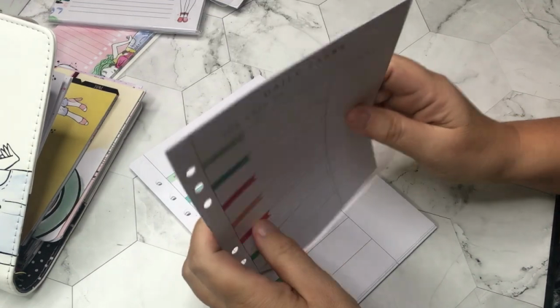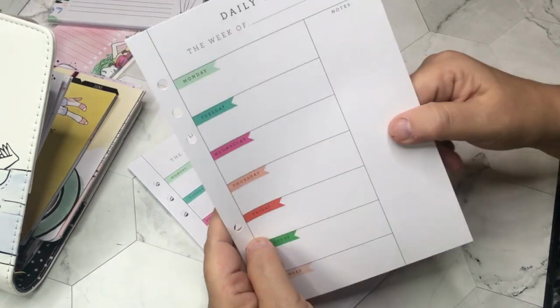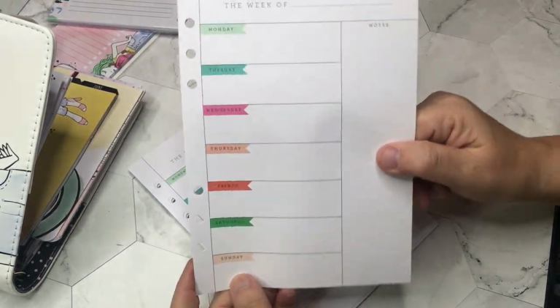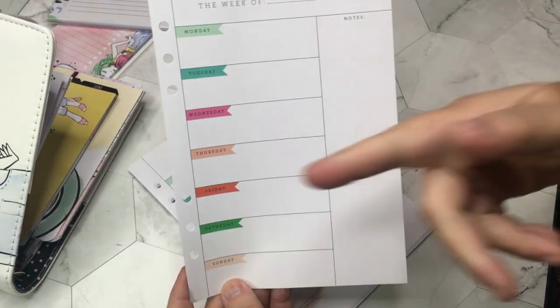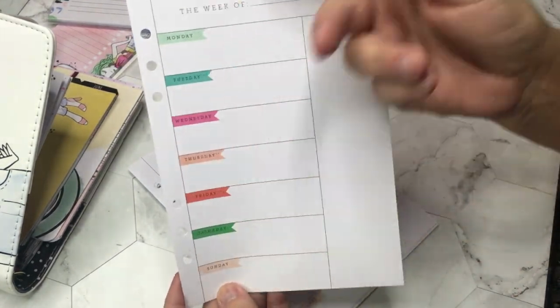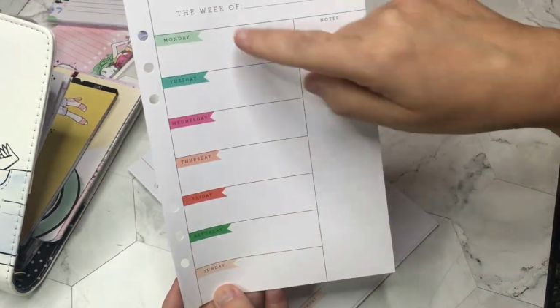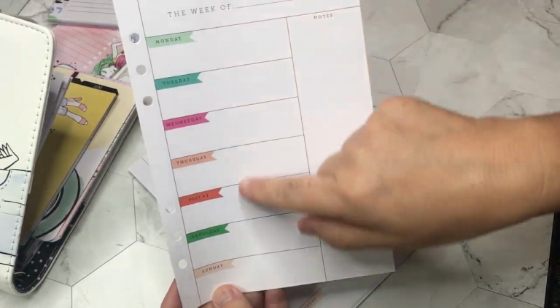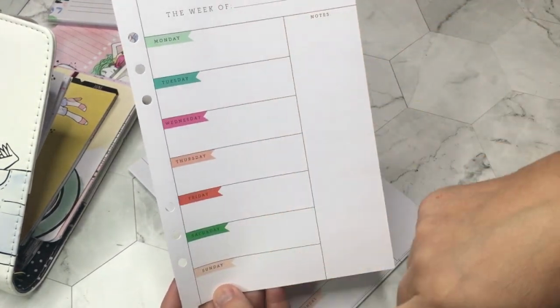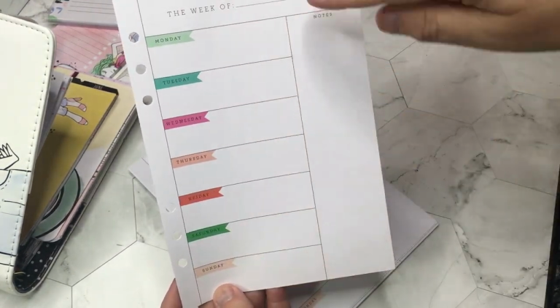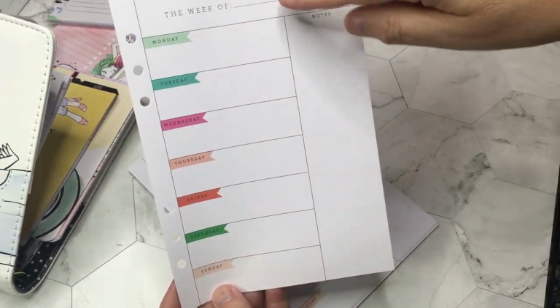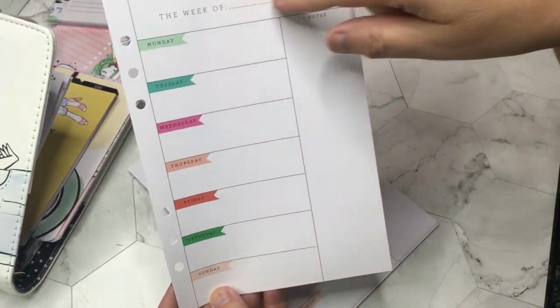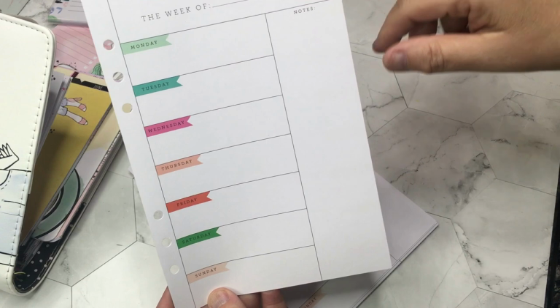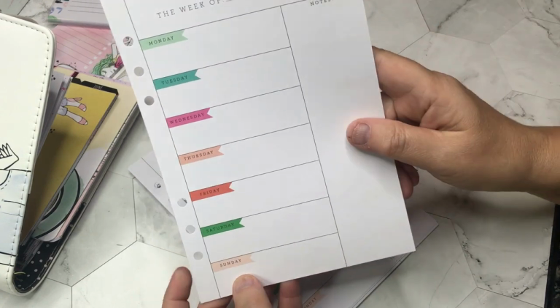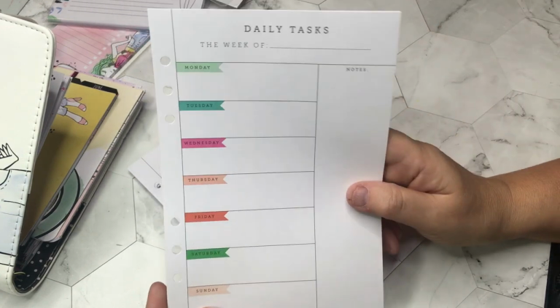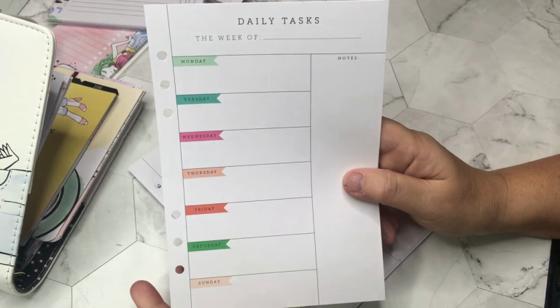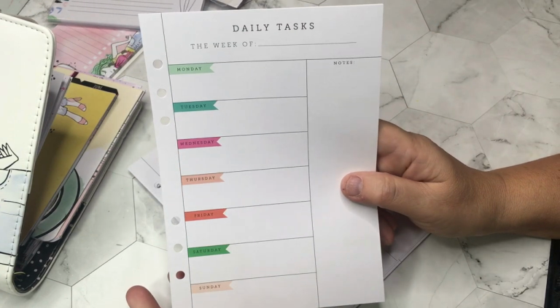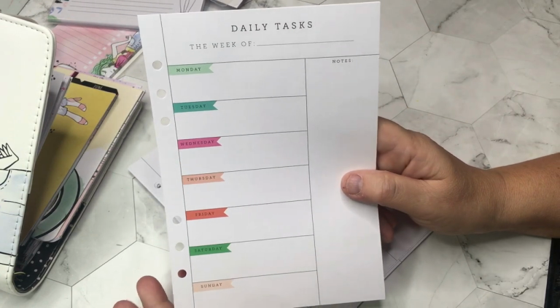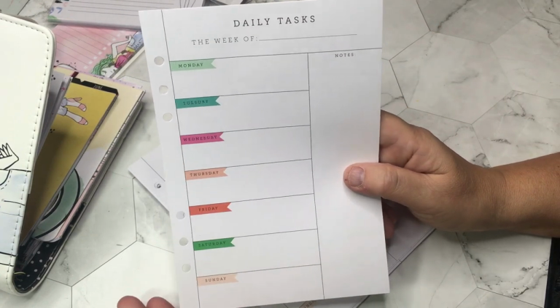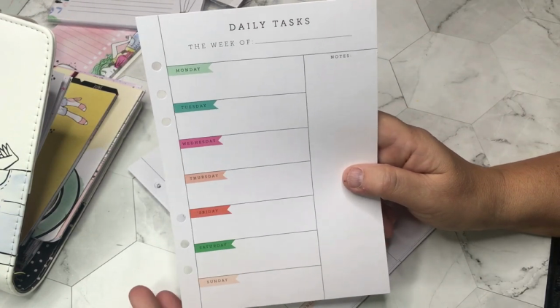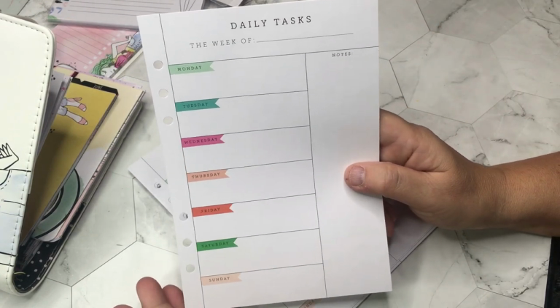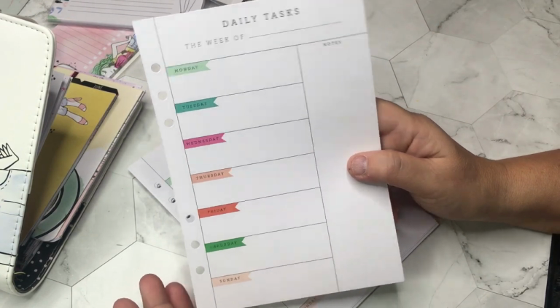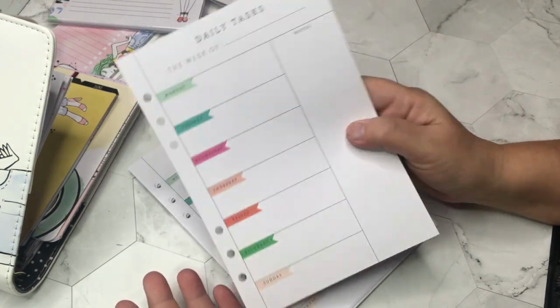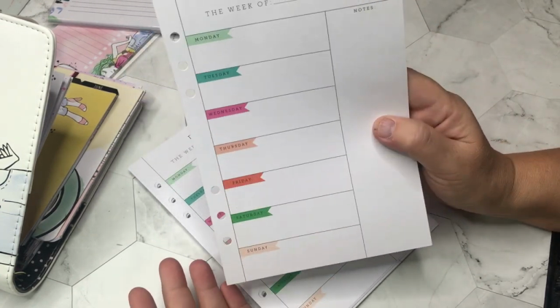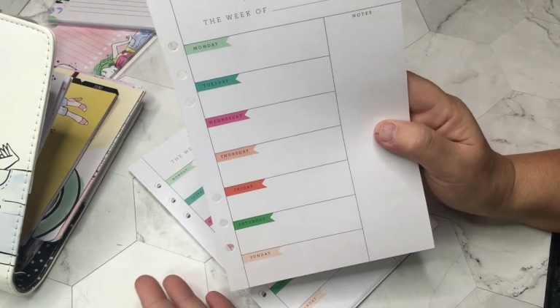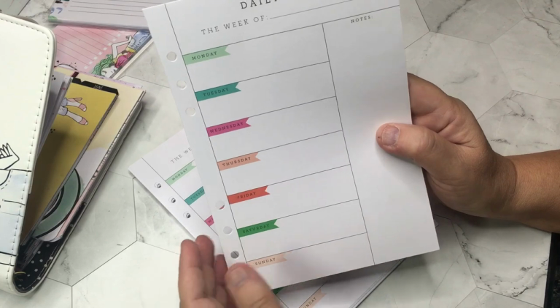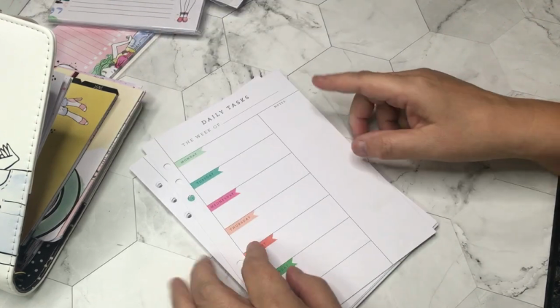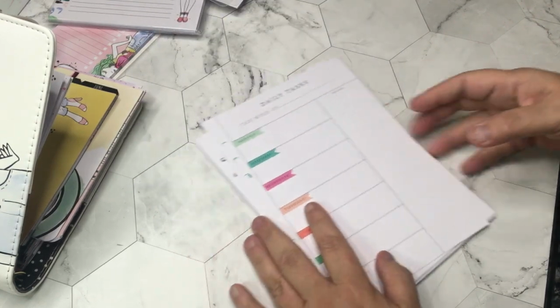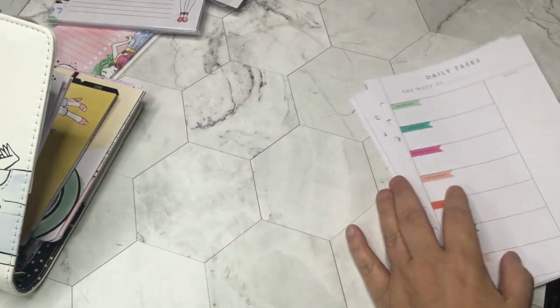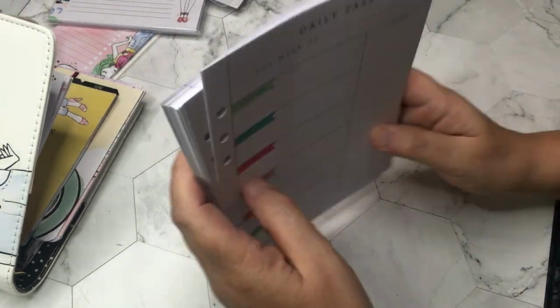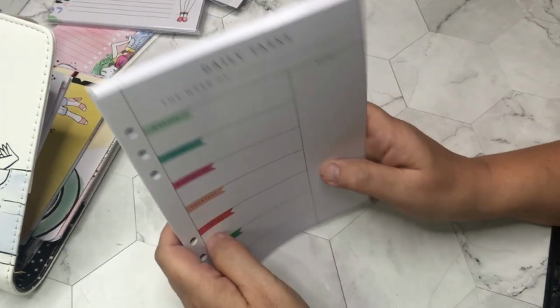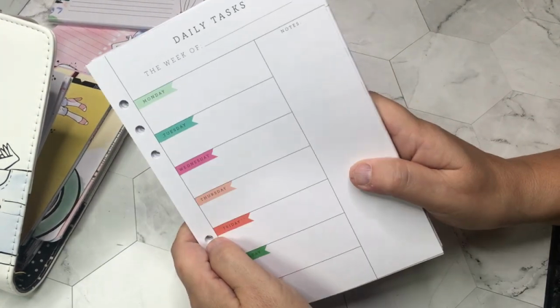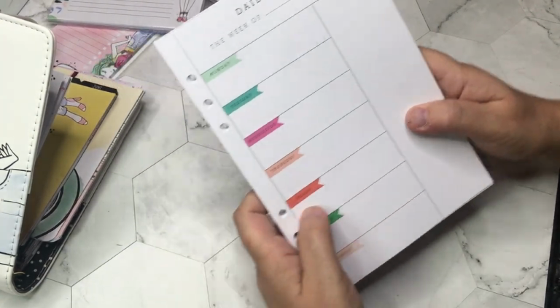Just fun — love the colors. Monday, Tuesday — days of the week, daily tasks. Week-at-a-glance inserts, because often times we have a lot more stuff we want to note even on a weekly spread. So I got these.